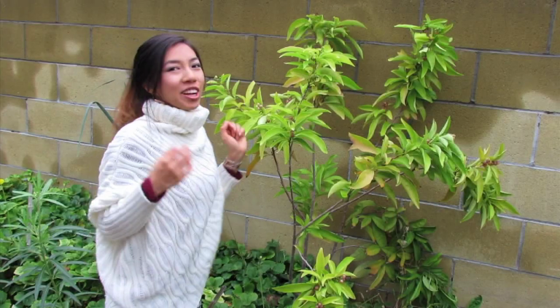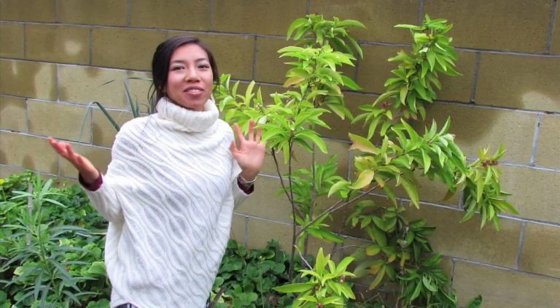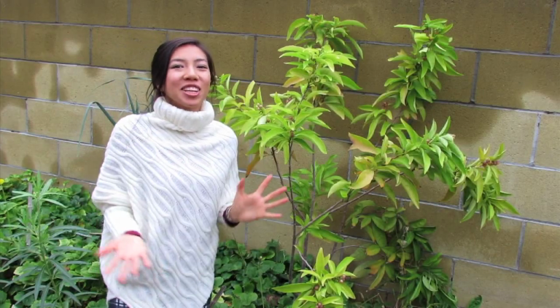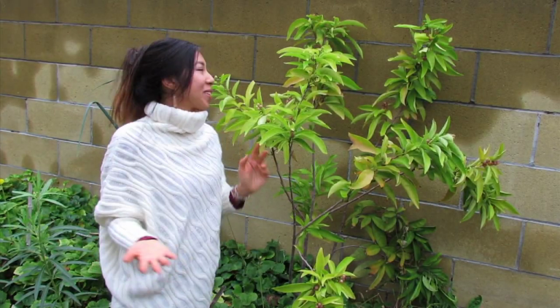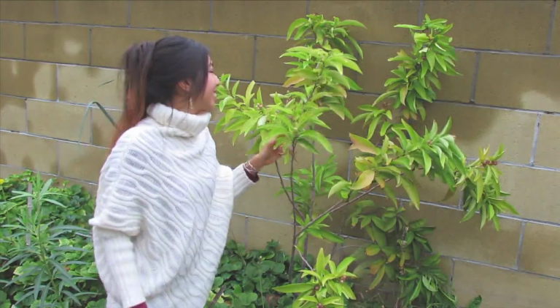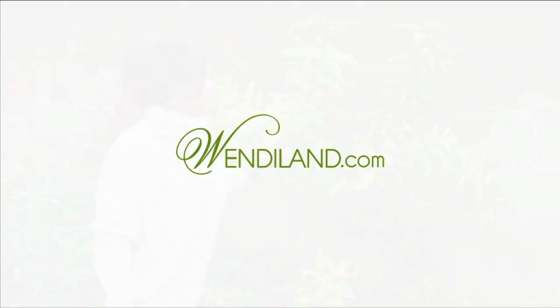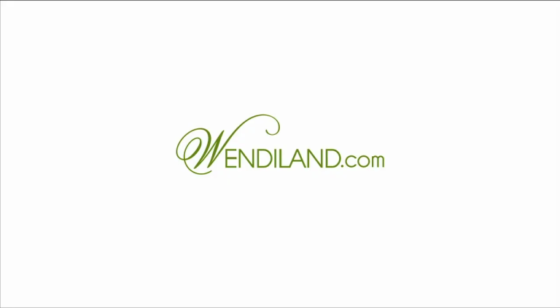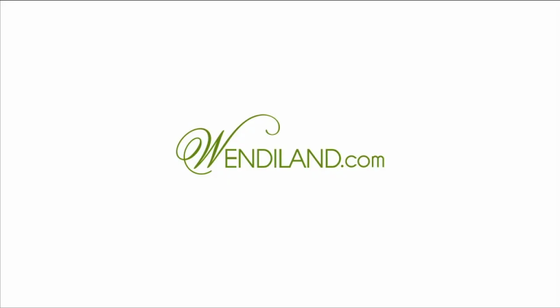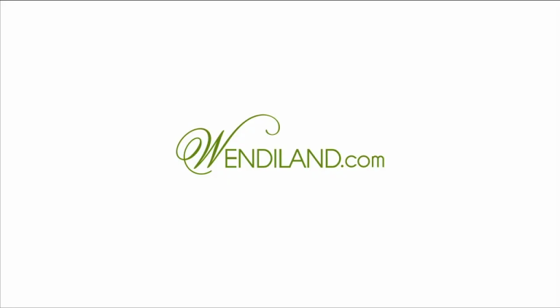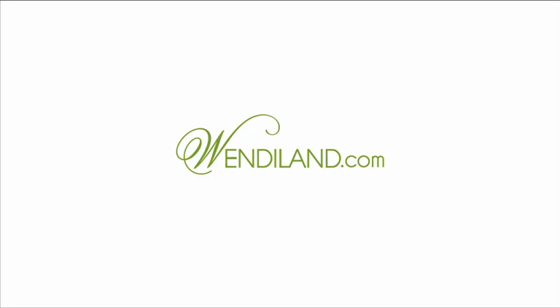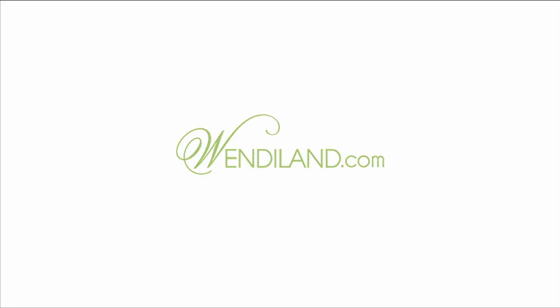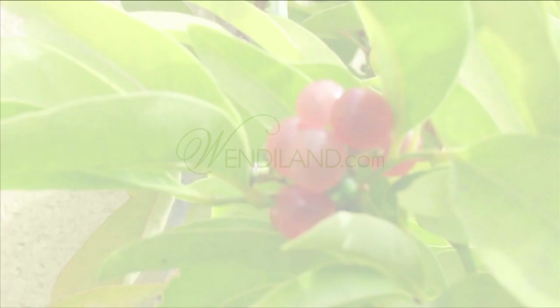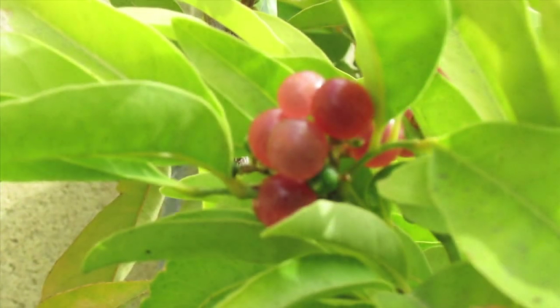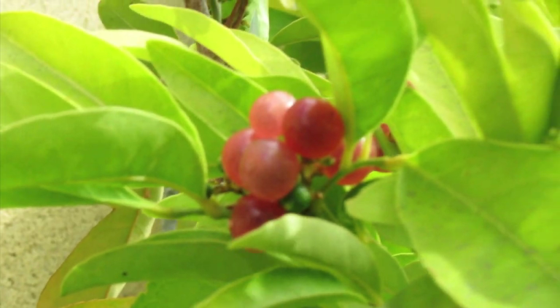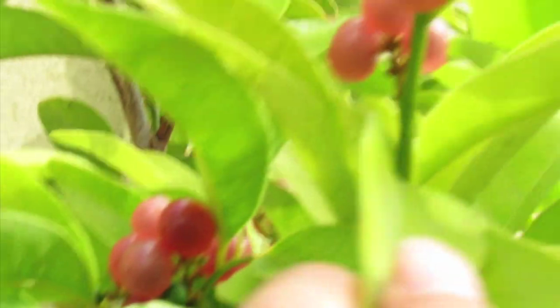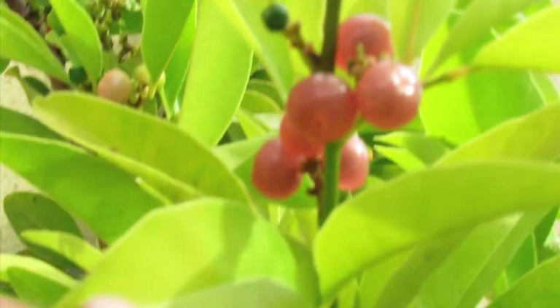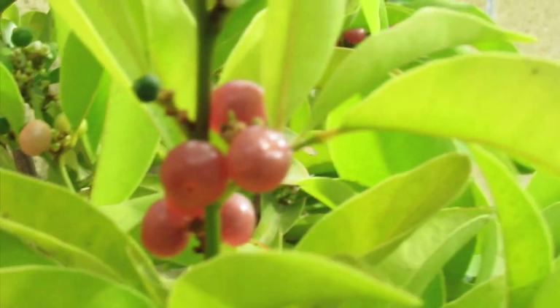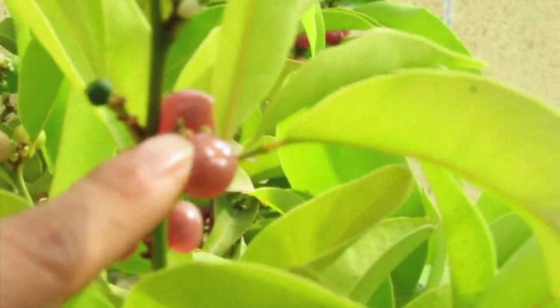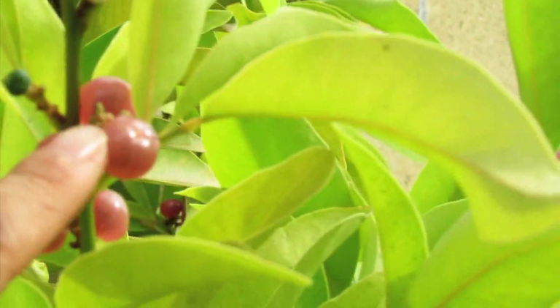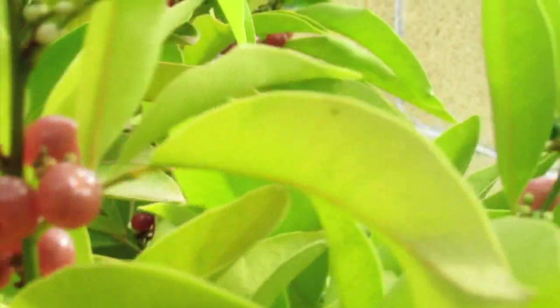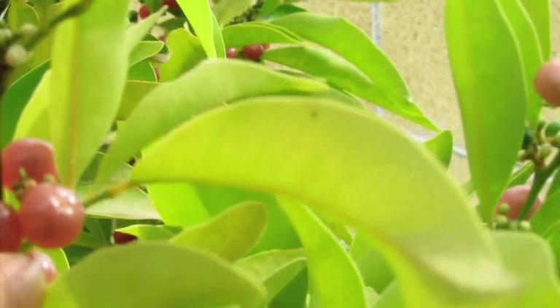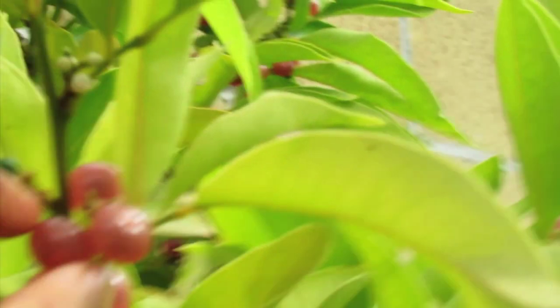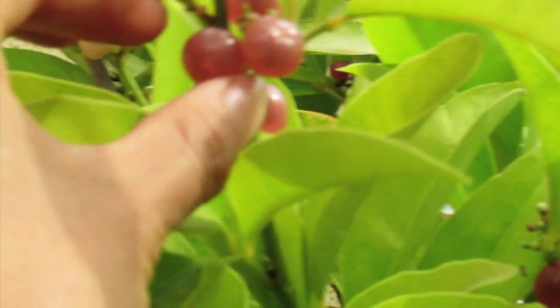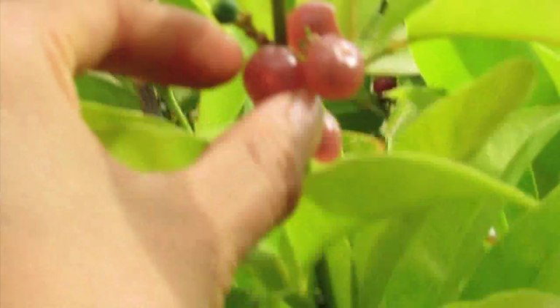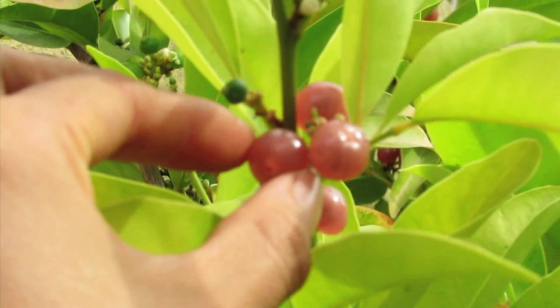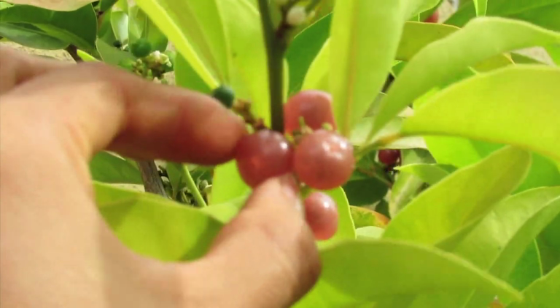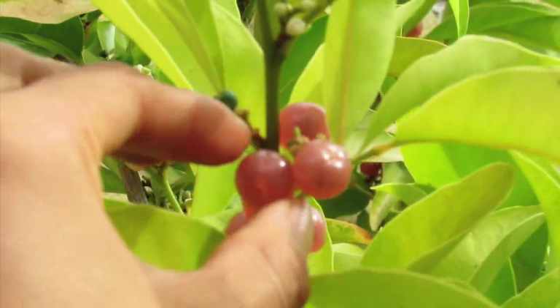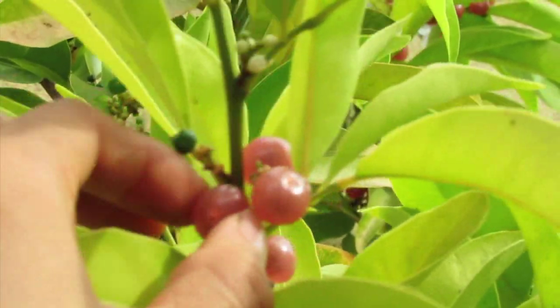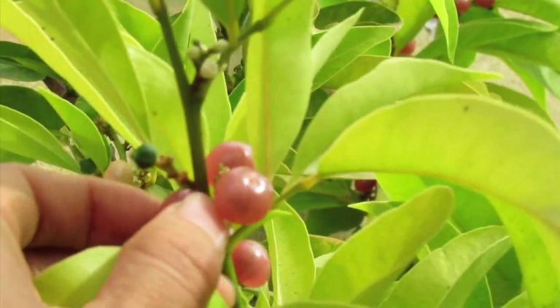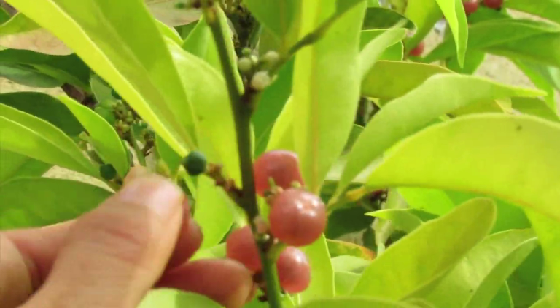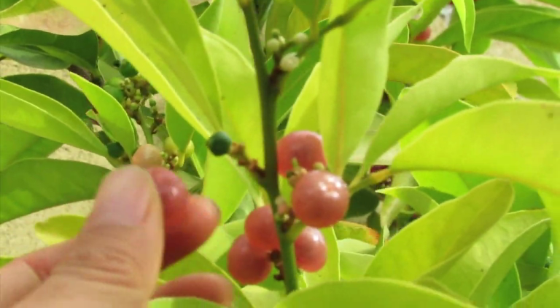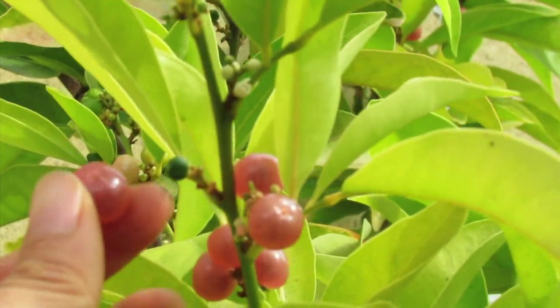Here we have the Gin Berries! These little pink fruits are called Gin Berries, and yes, they have a sweet taste — kind of like a gin and tonic in a berry form.